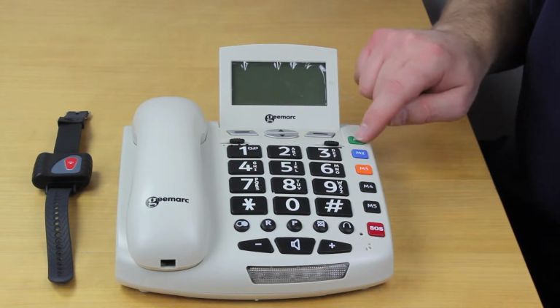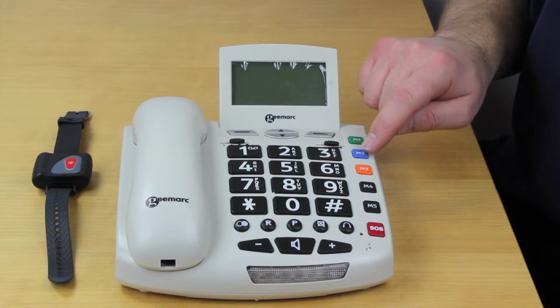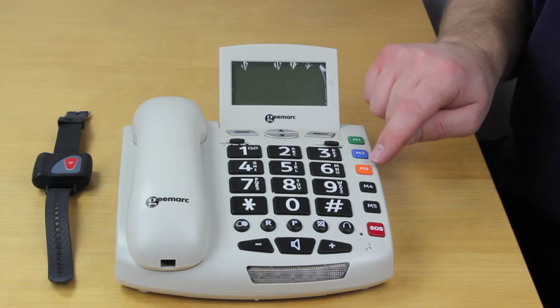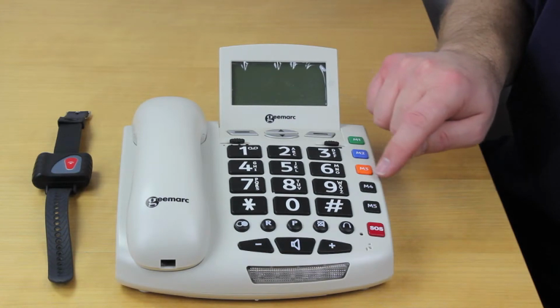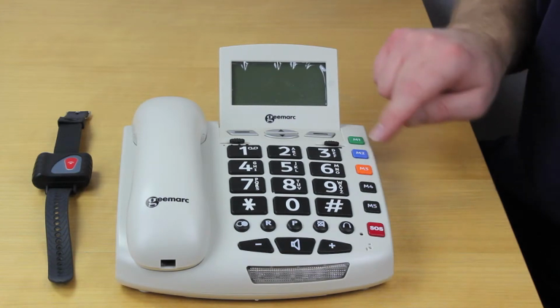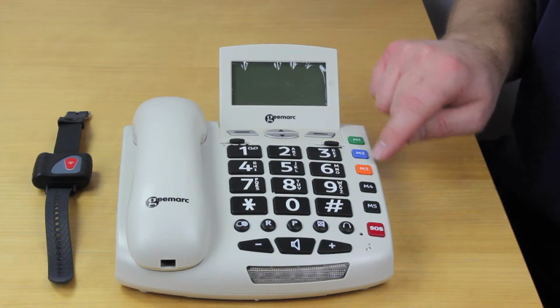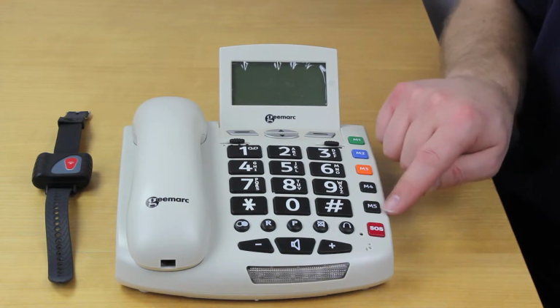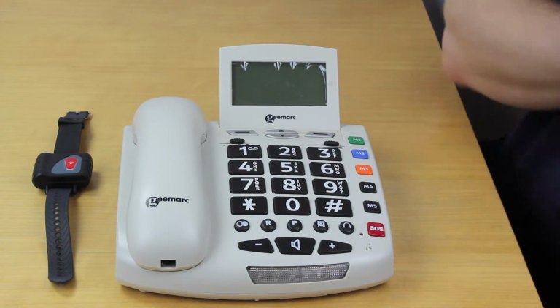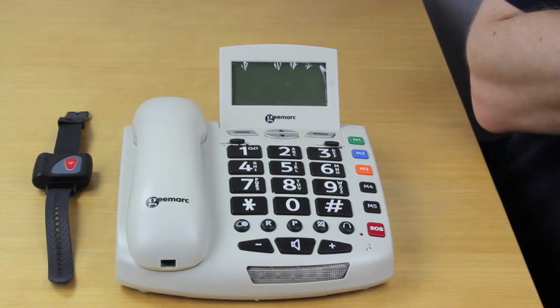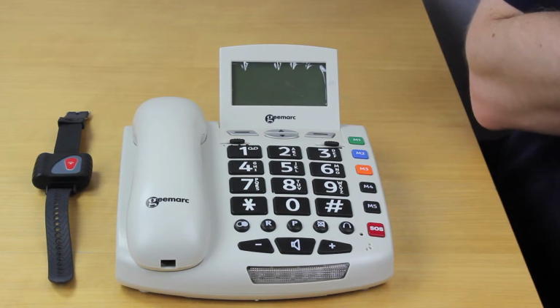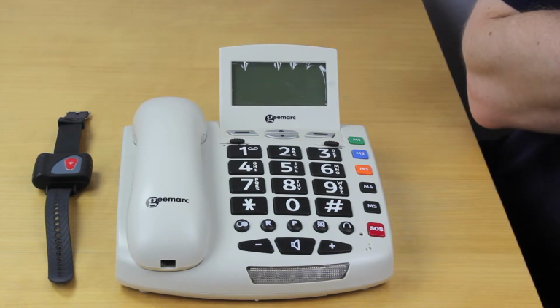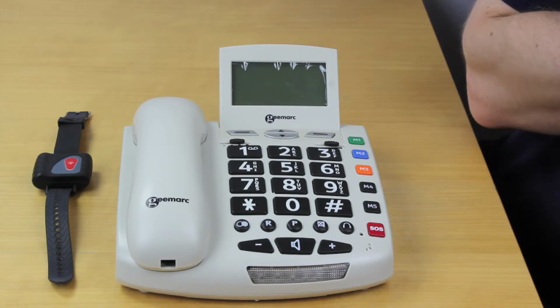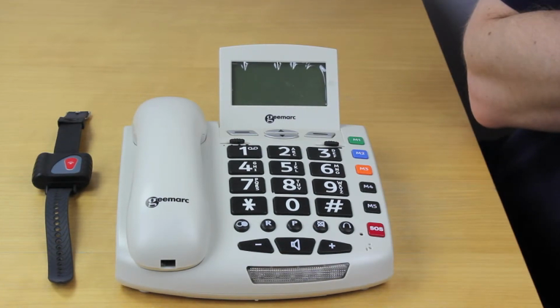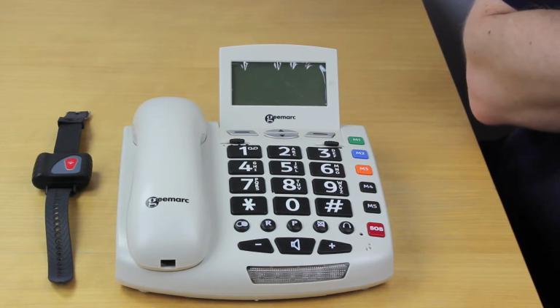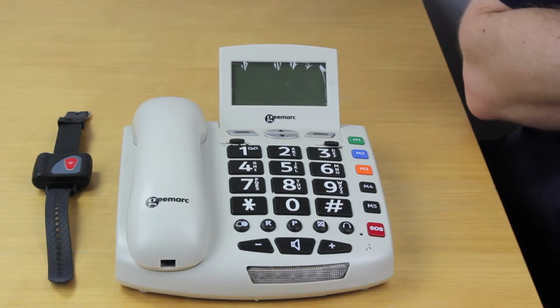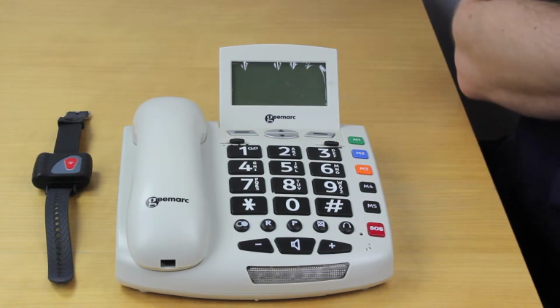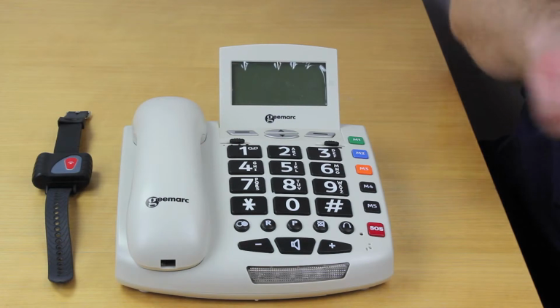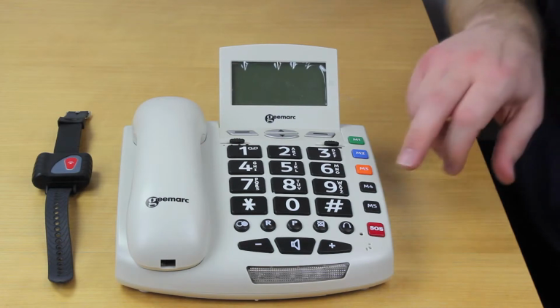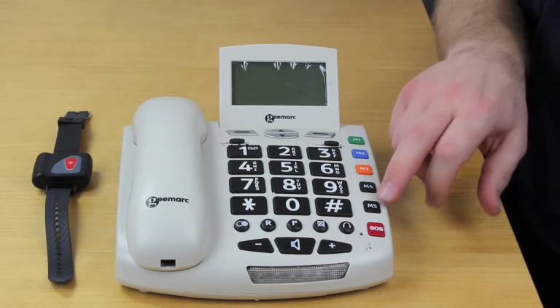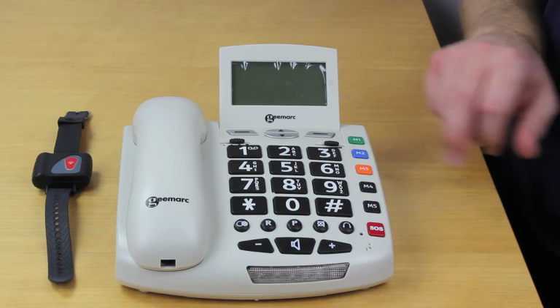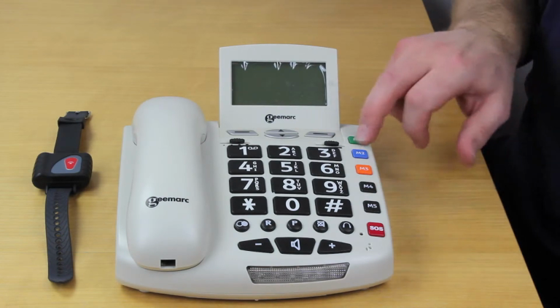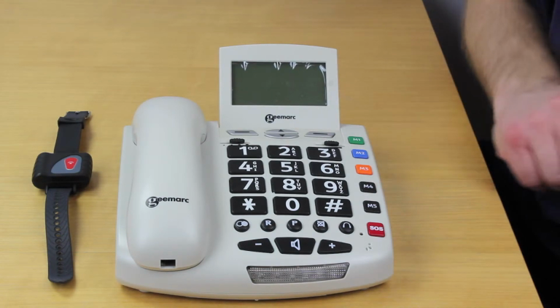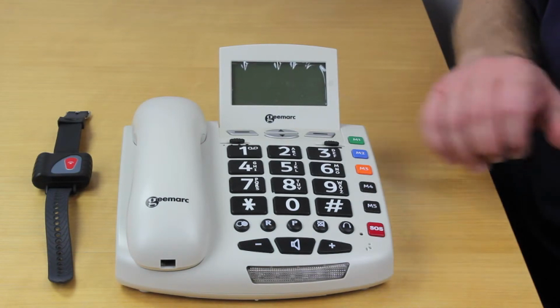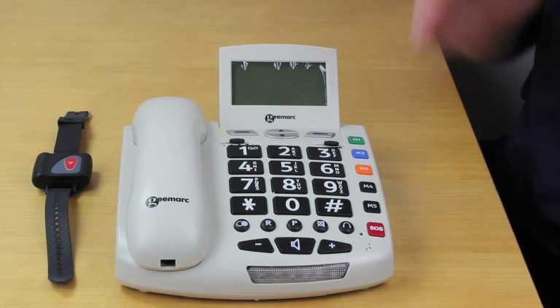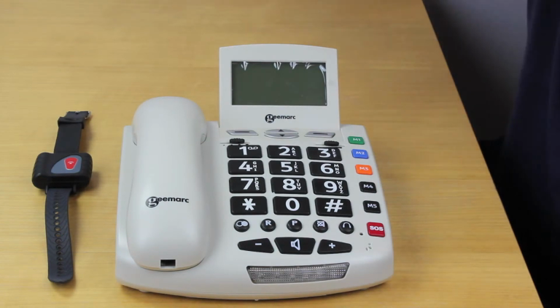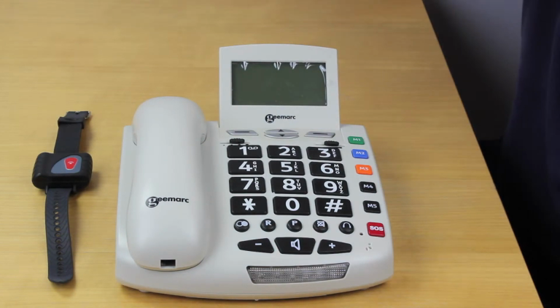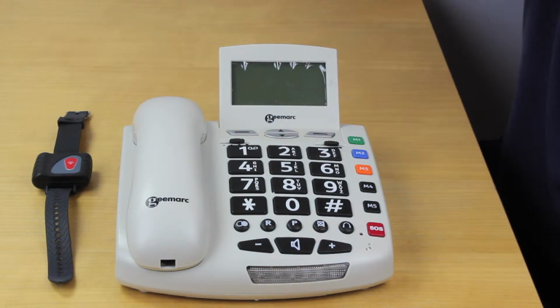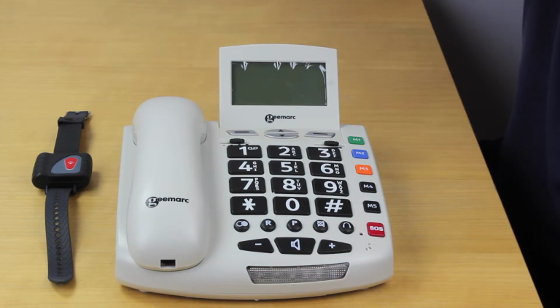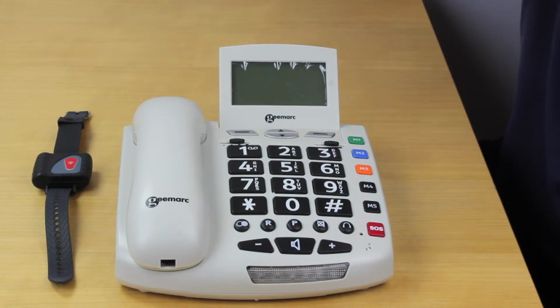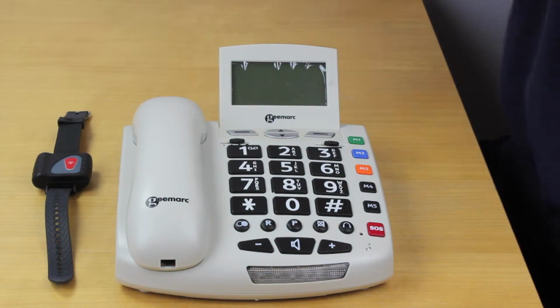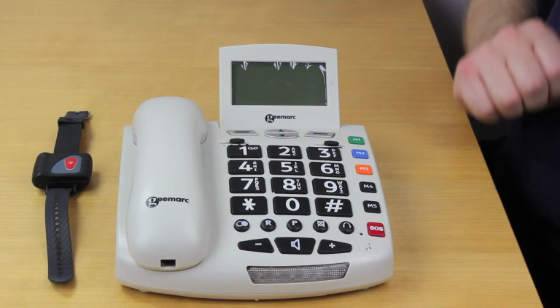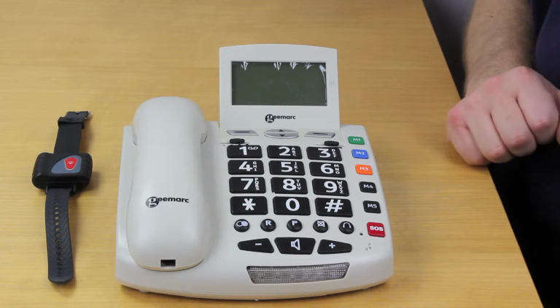The numbers down the side here, M1 through to M5, are programmed memory speed dials, so you just press that button once and it will dial the selected phone number.